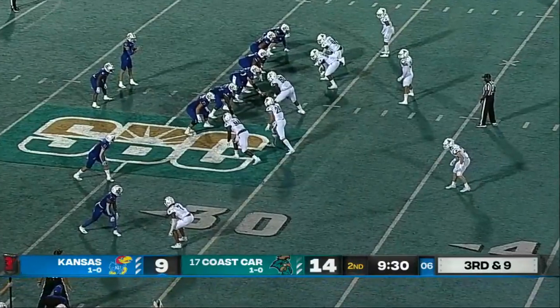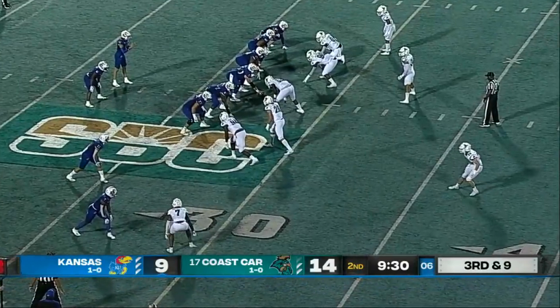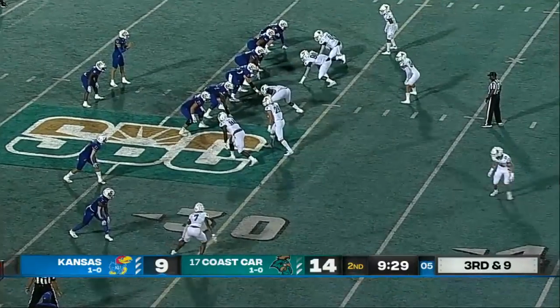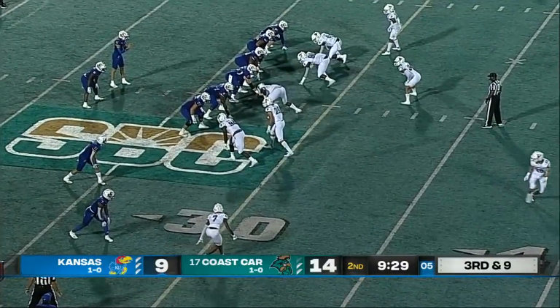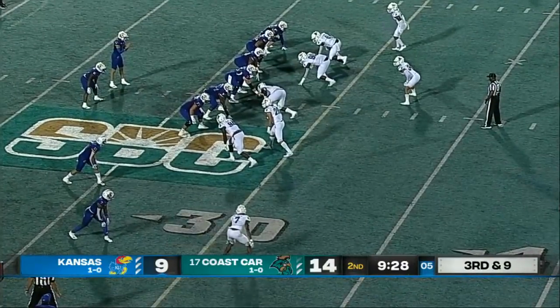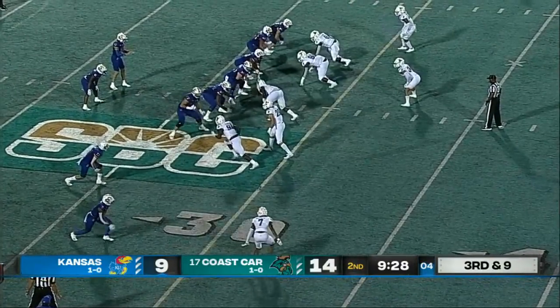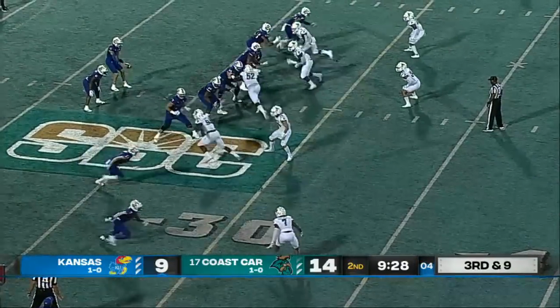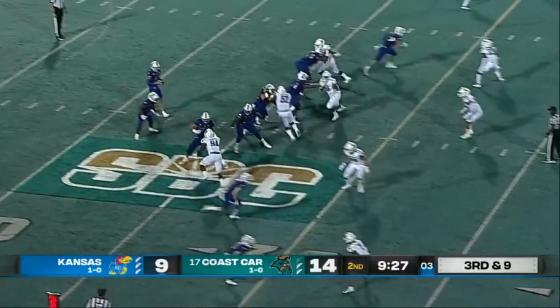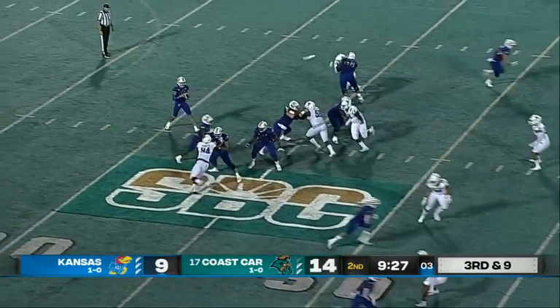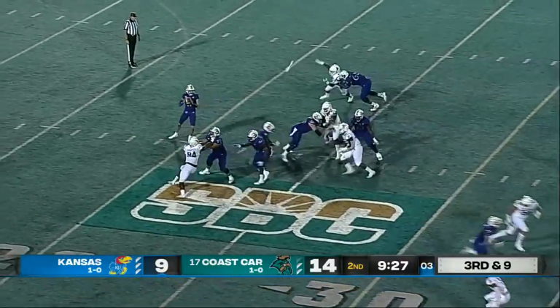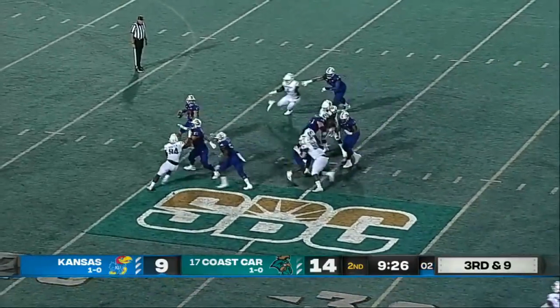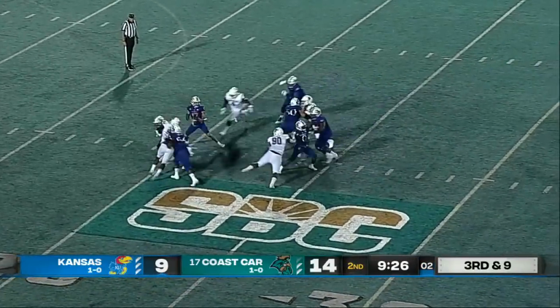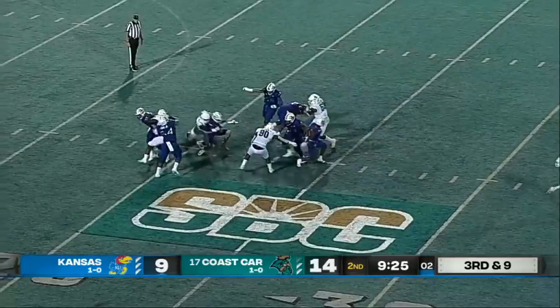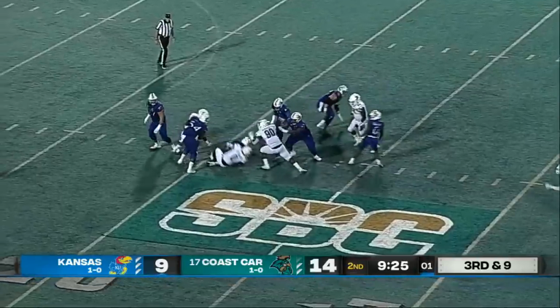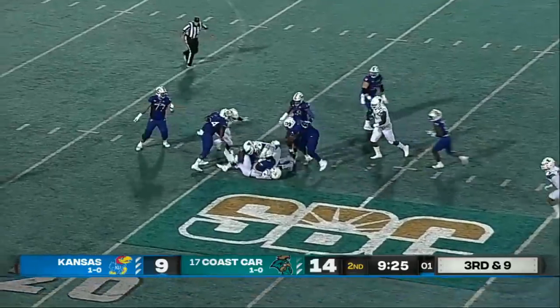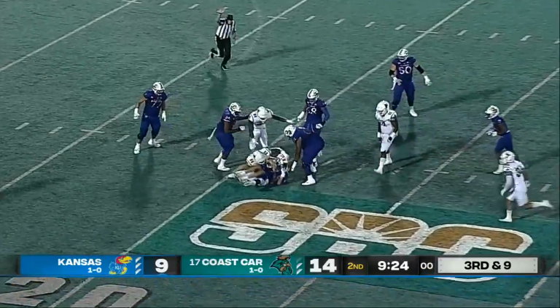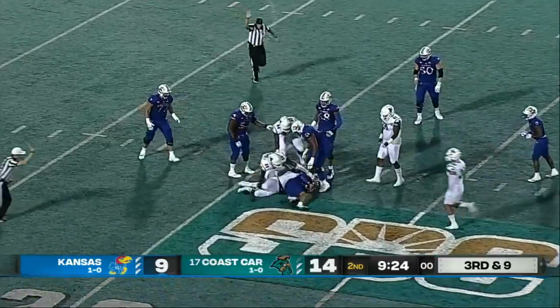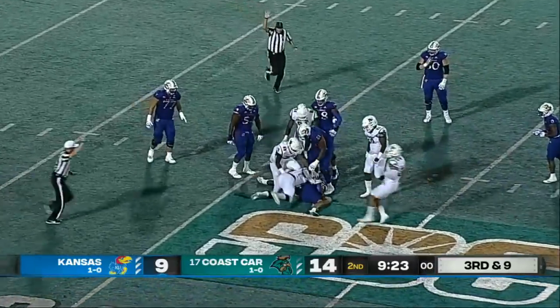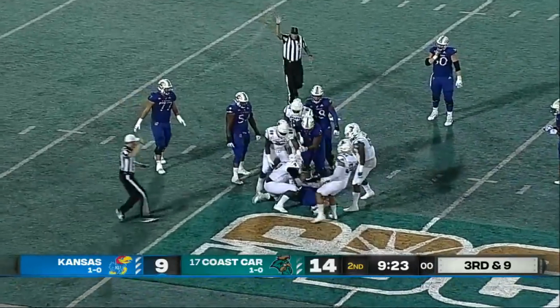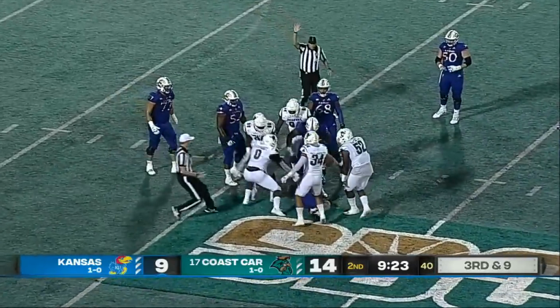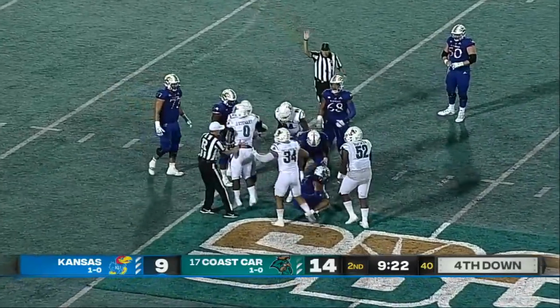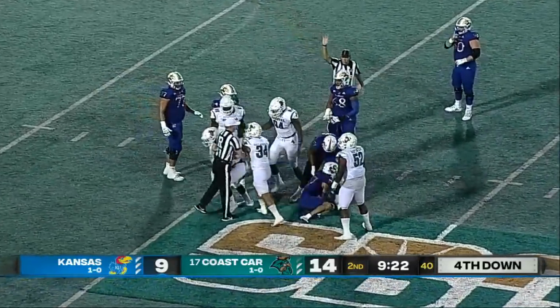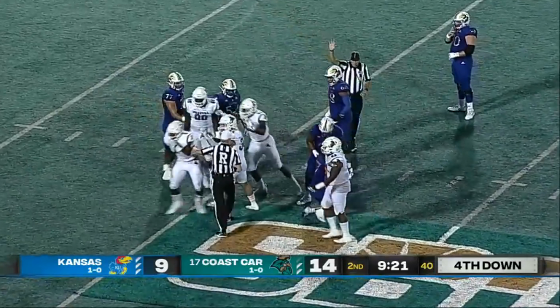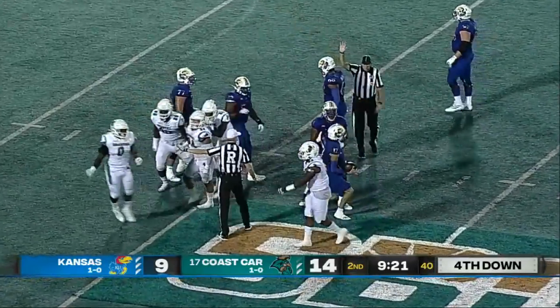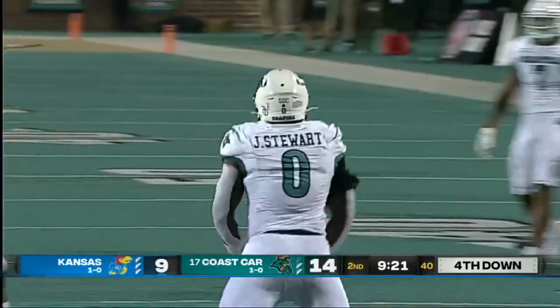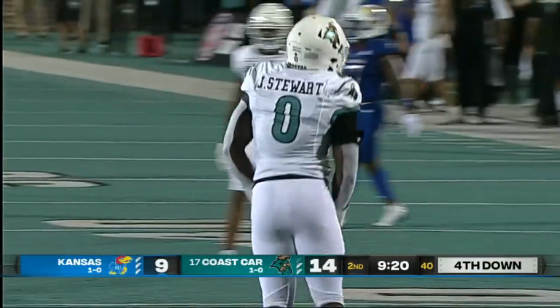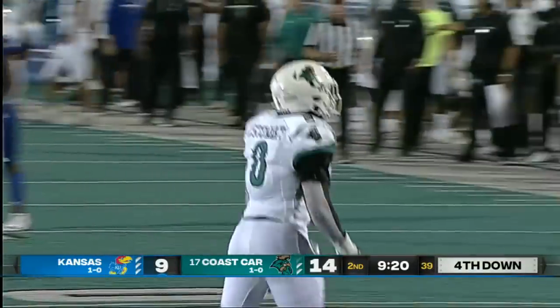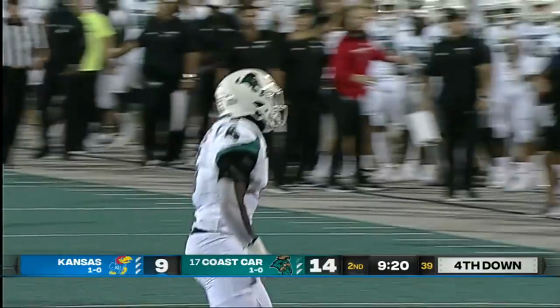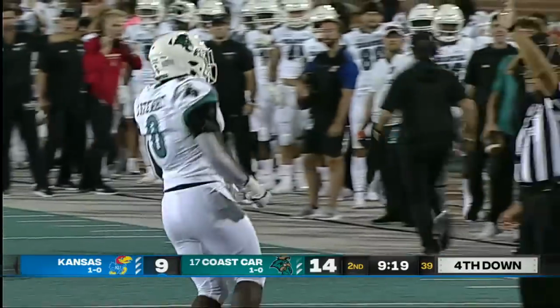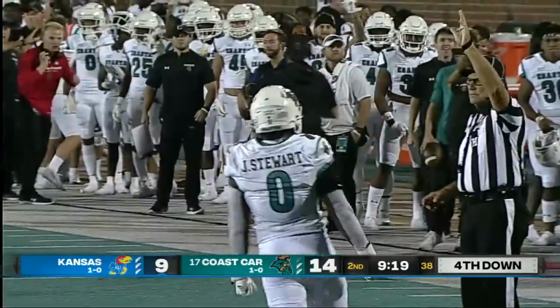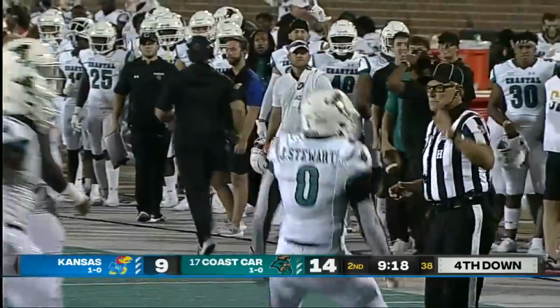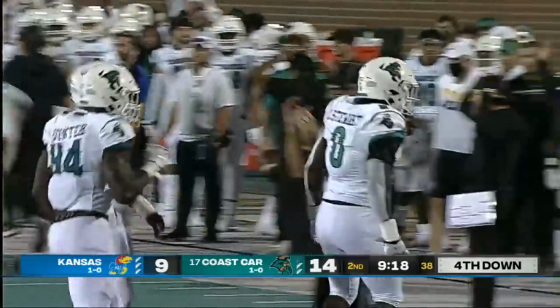Jason Bean, who played on this field in a bowl game last year for North Texas, is under pressure and sacked! On a third down and nine, Coastal Carolina gets there.